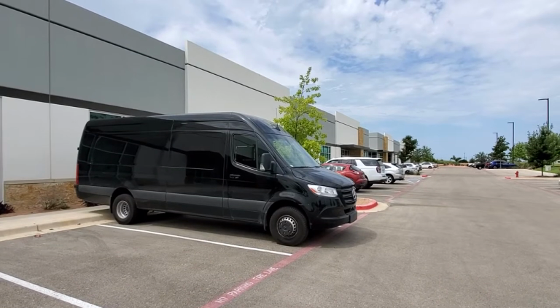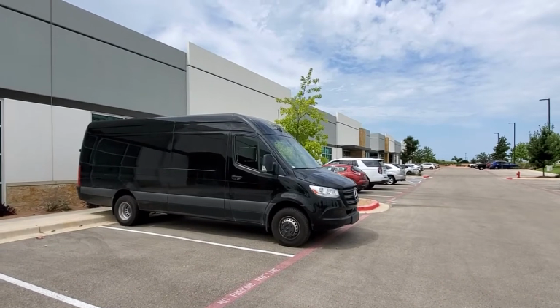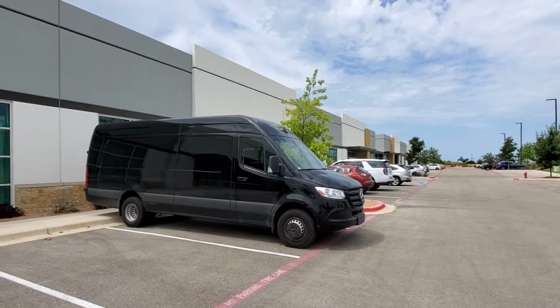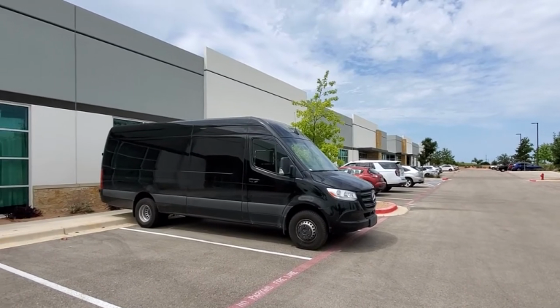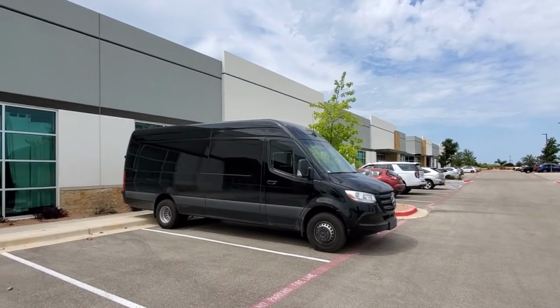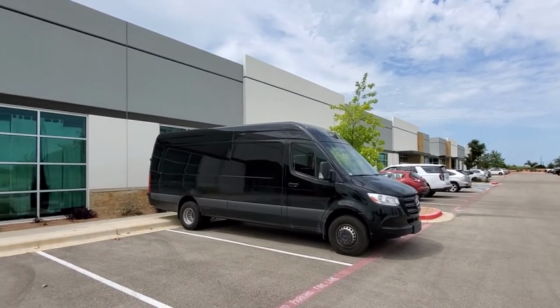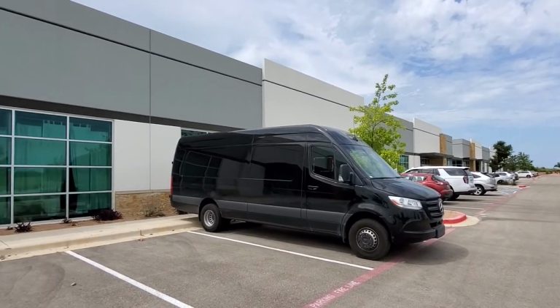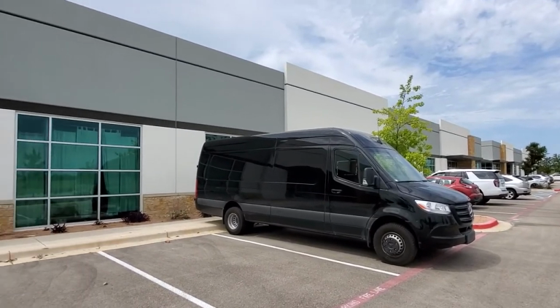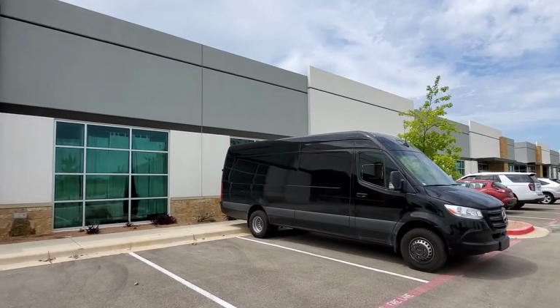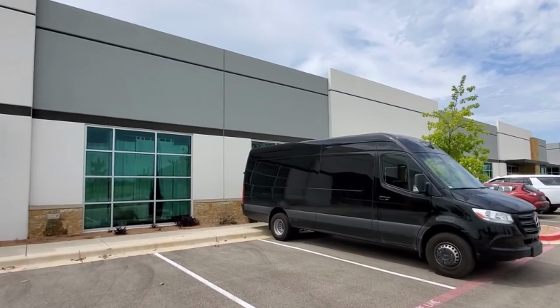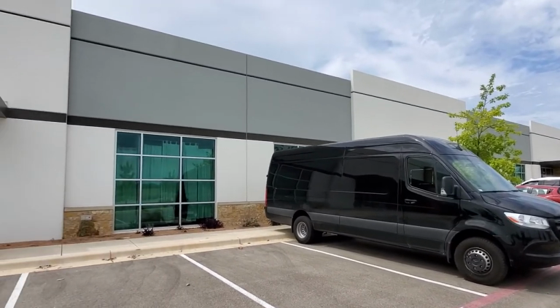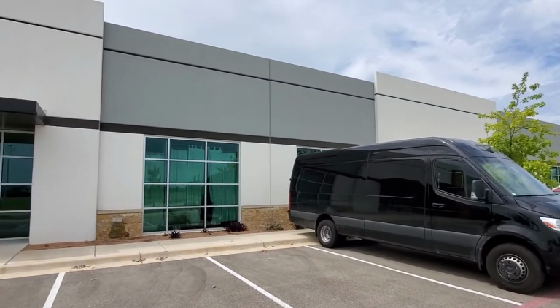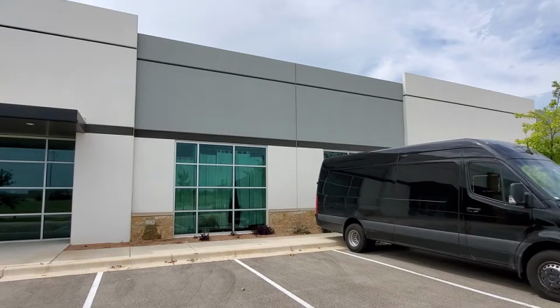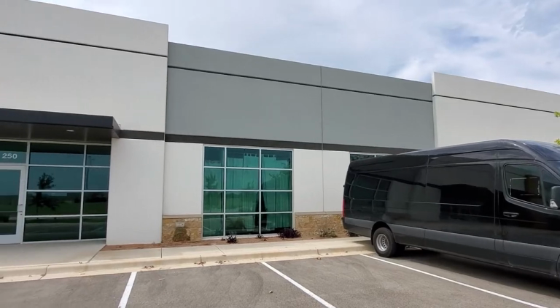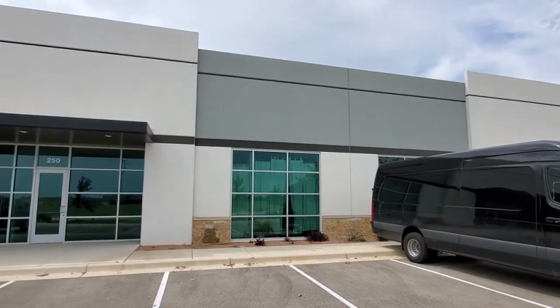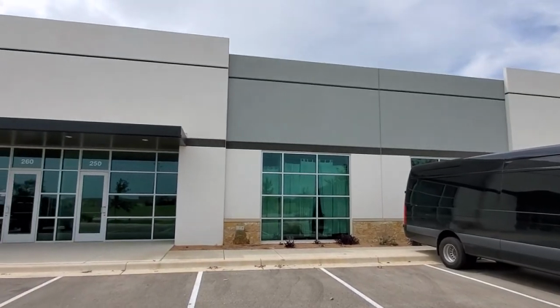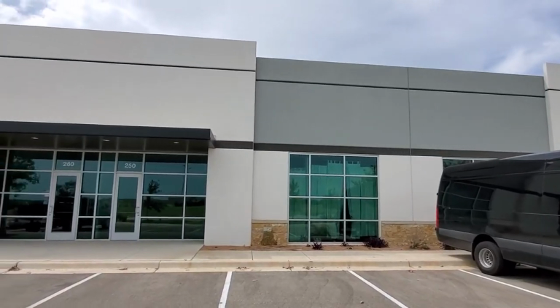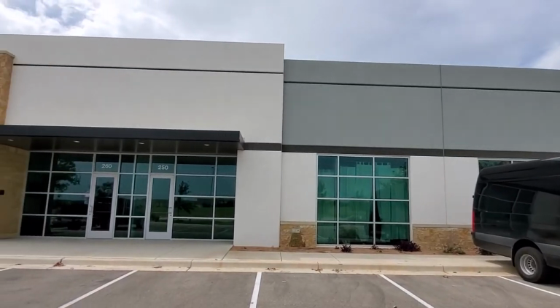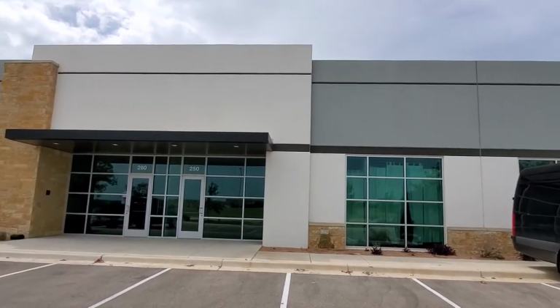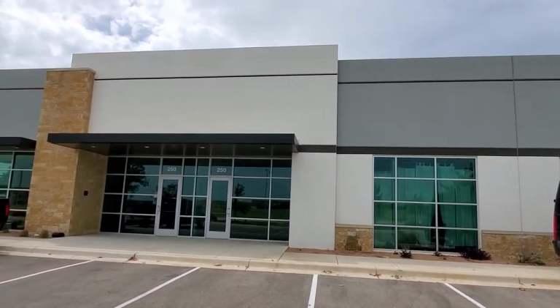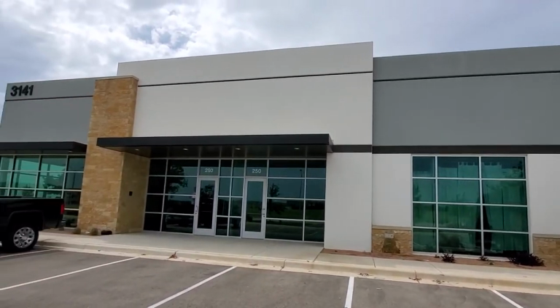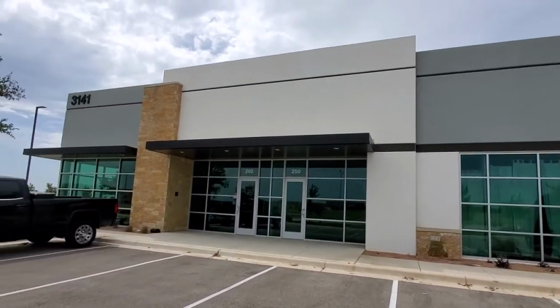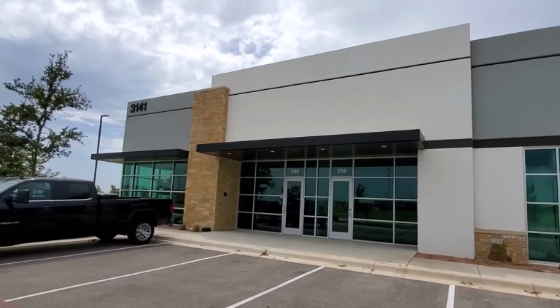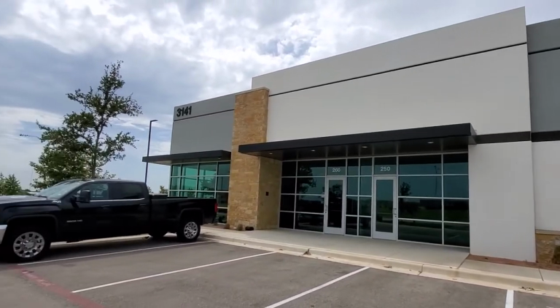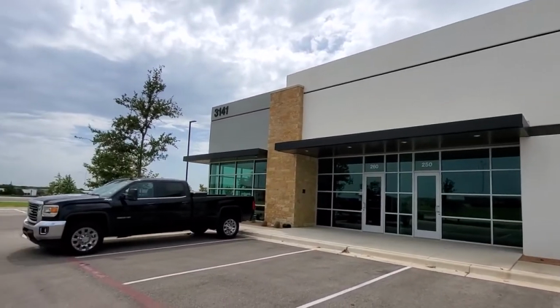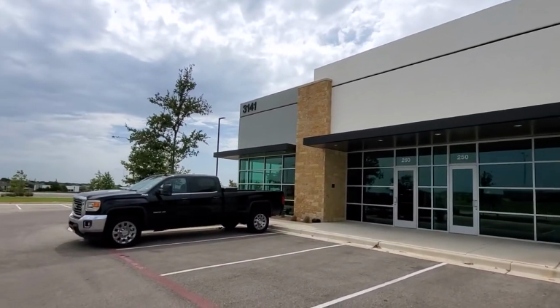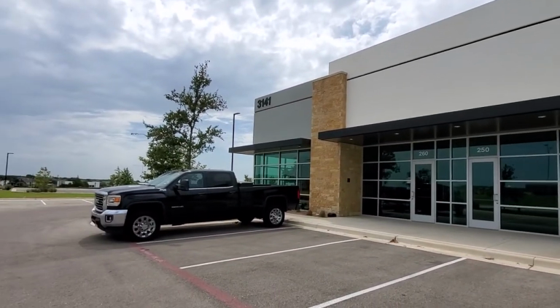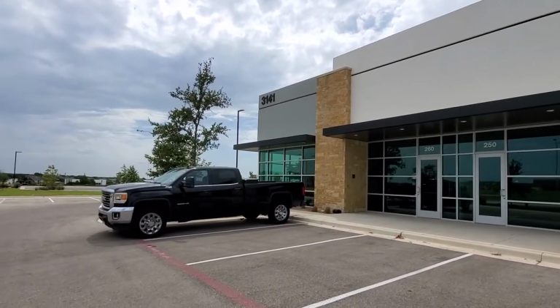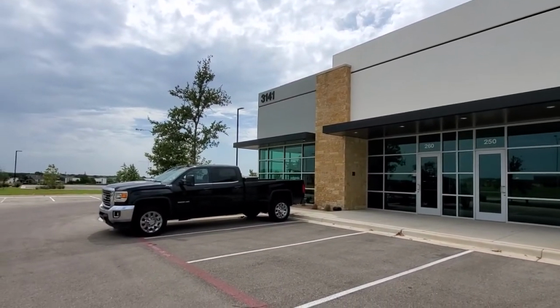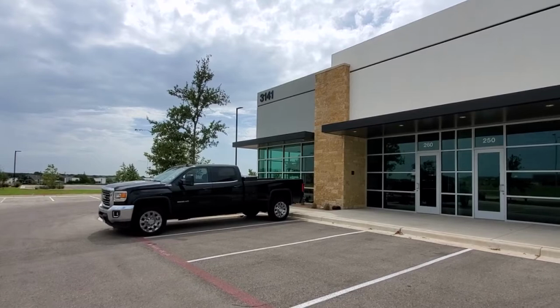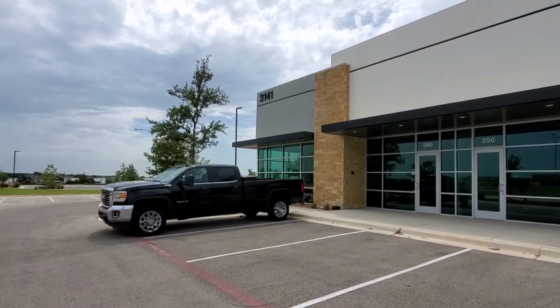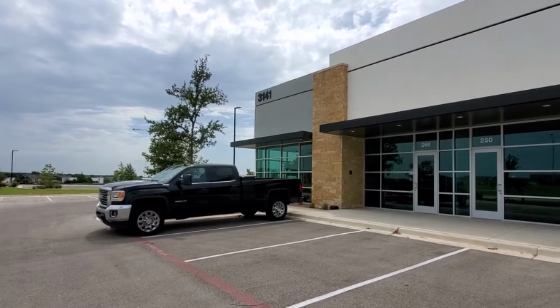Good morning everyone. I'm here at Trooper Billiard Sales in Round Rock, Texas, and today I just want to give you an updated tour of the pool table store and the game room furniture that we have.